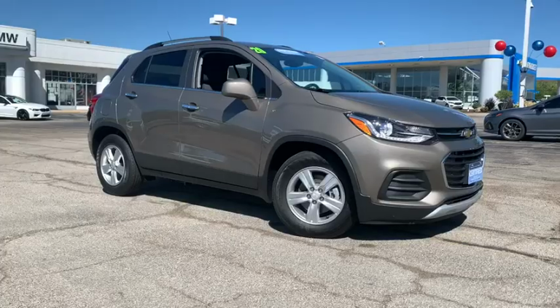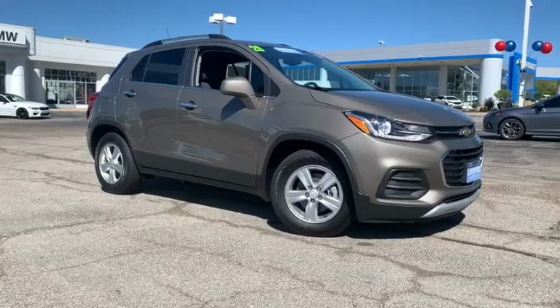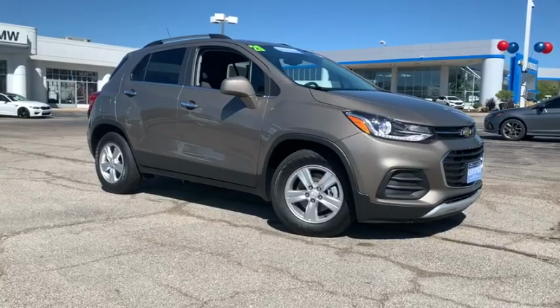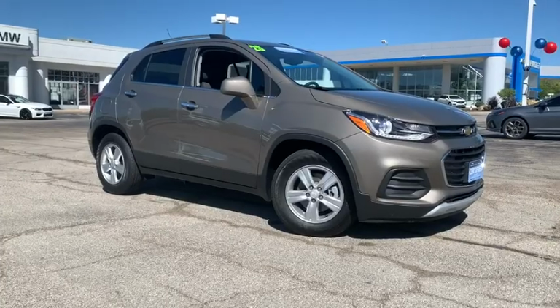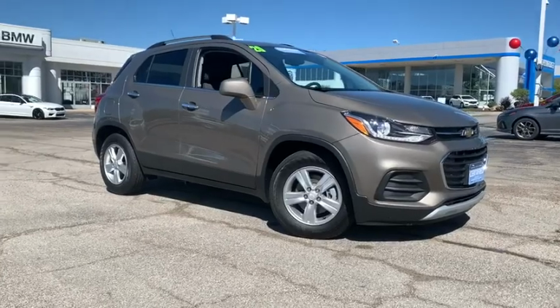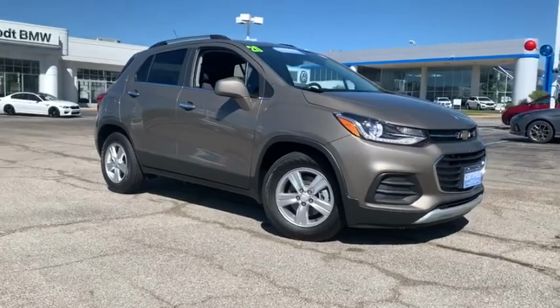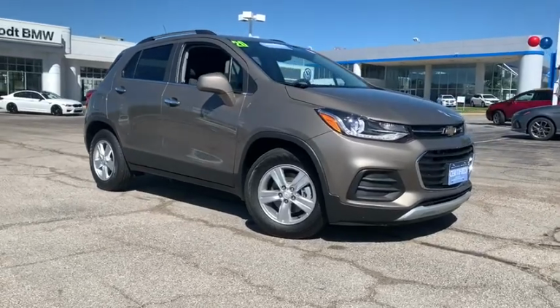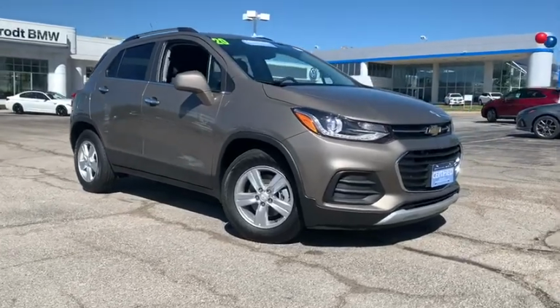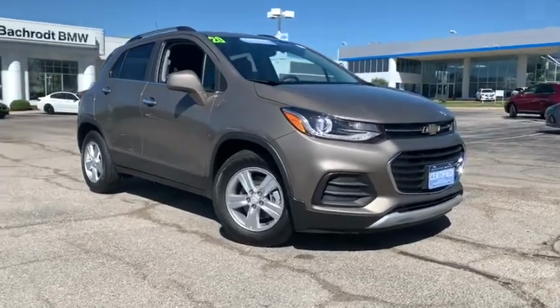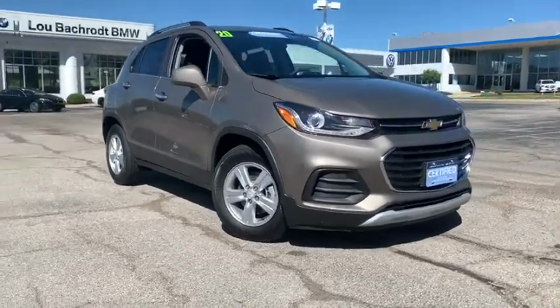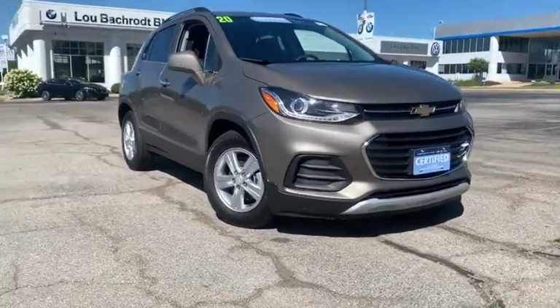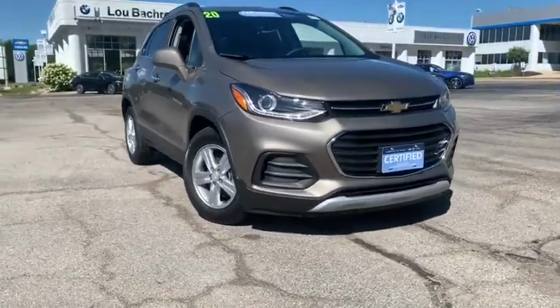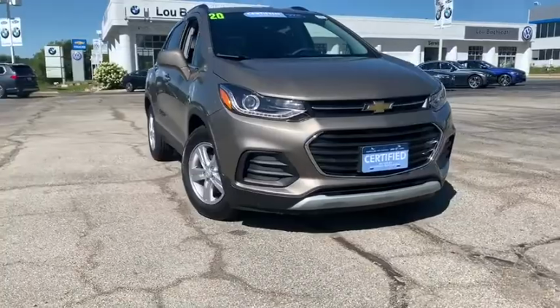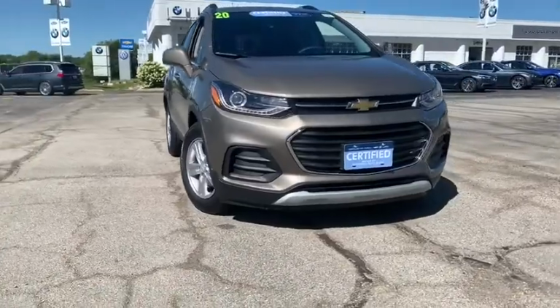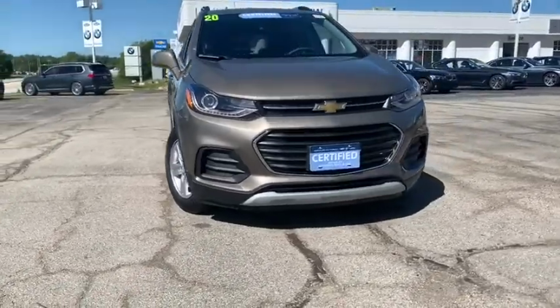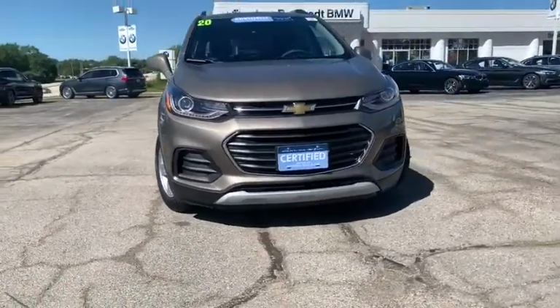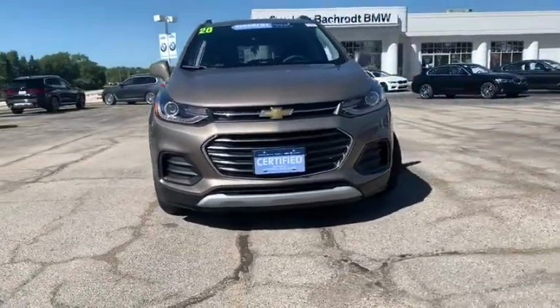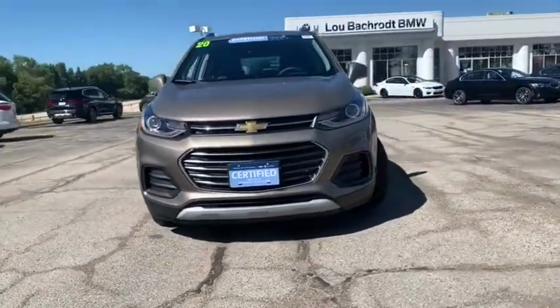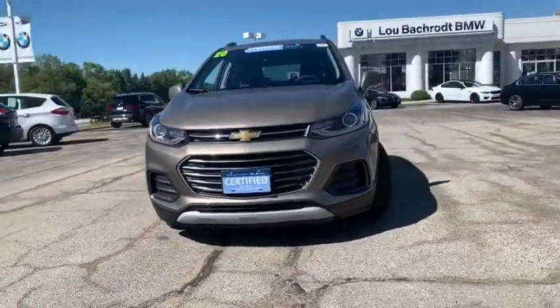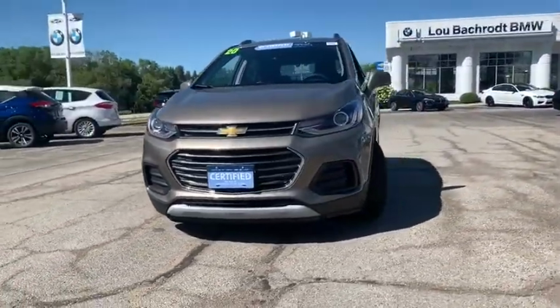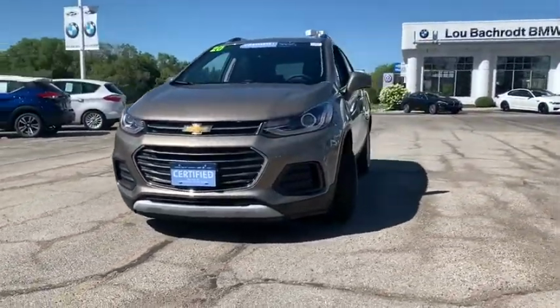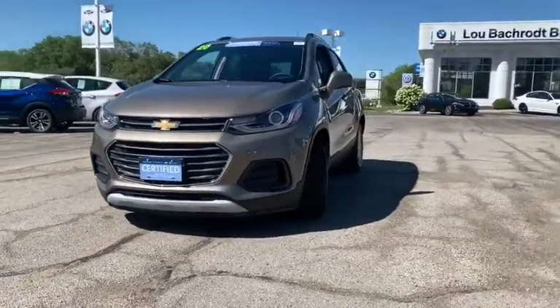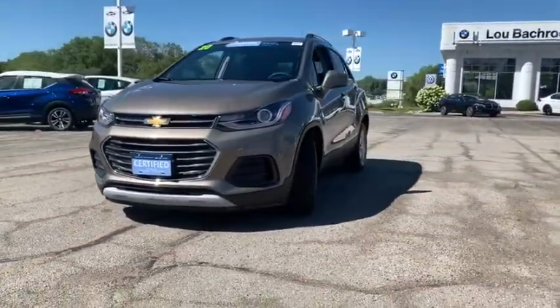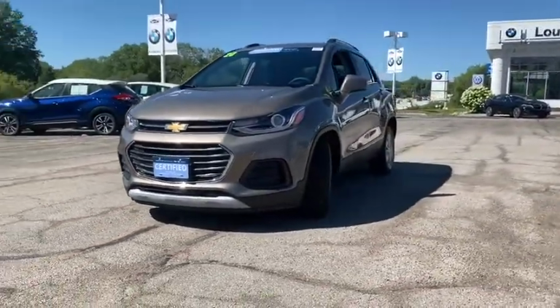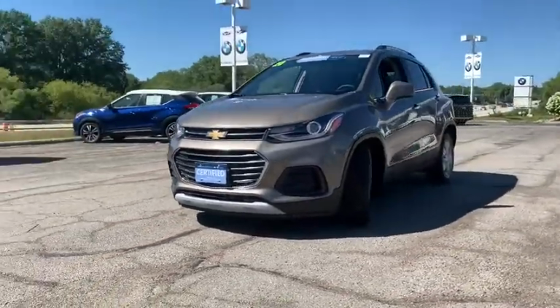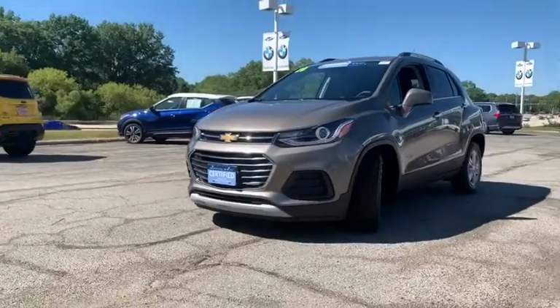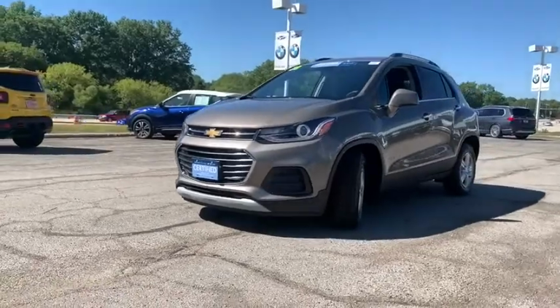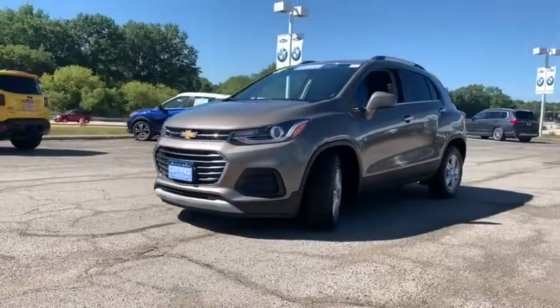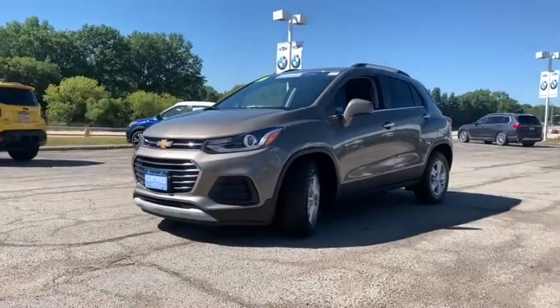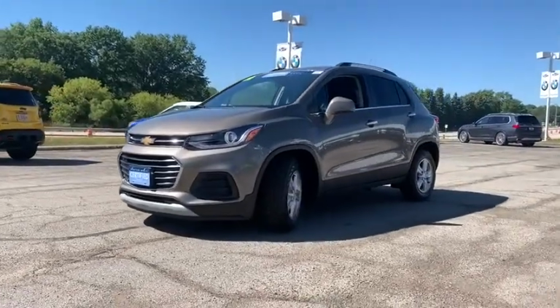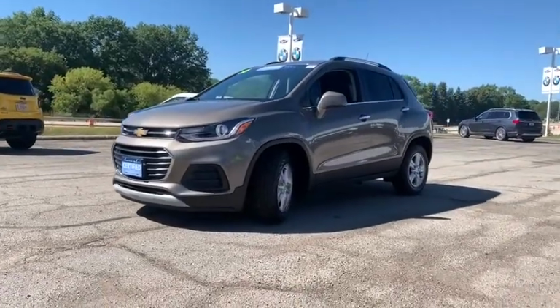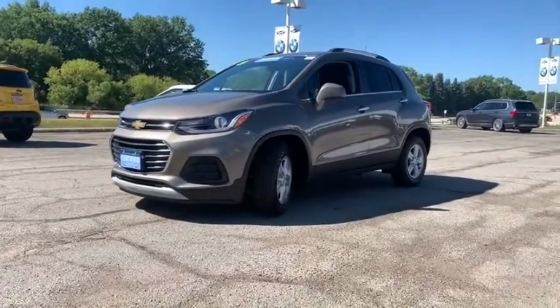Looking for the right vehicle? Check out the 2020 Chevrolet Trax. The Trax is tiny on the outside but remarkably spacious within. It comes with a clean and modern interior. This vehicle has less than 800 miles.